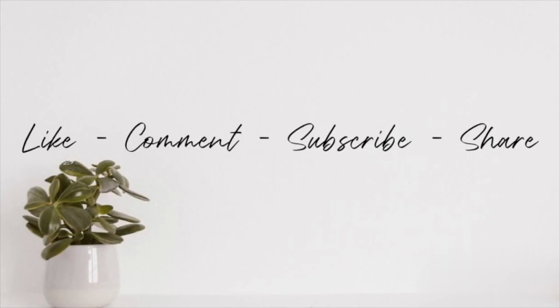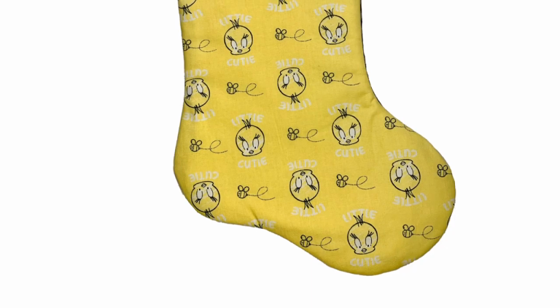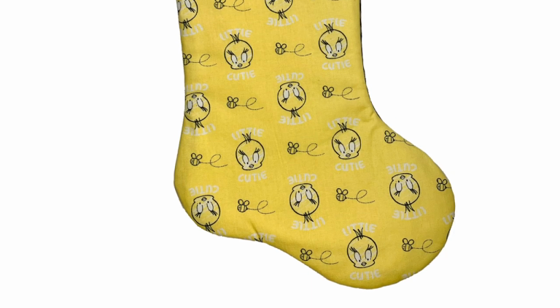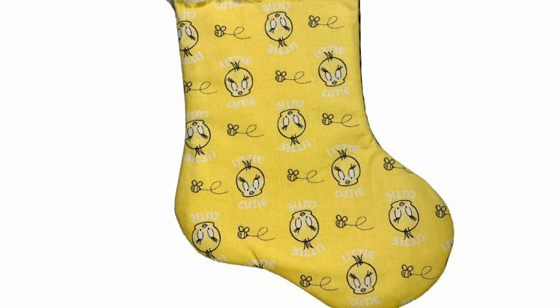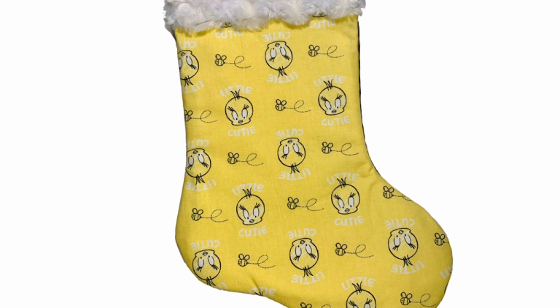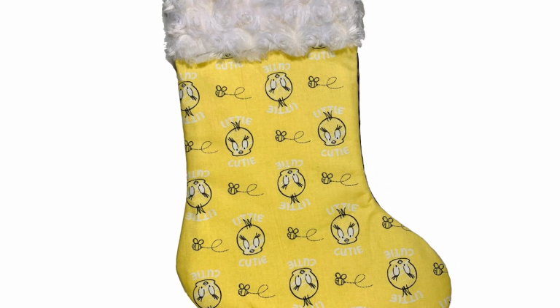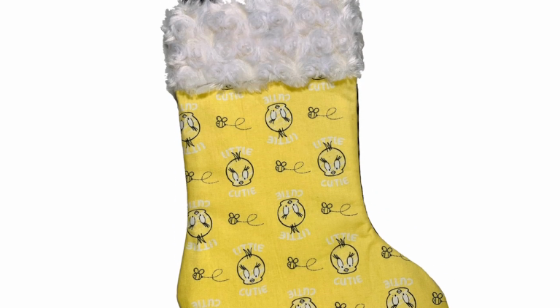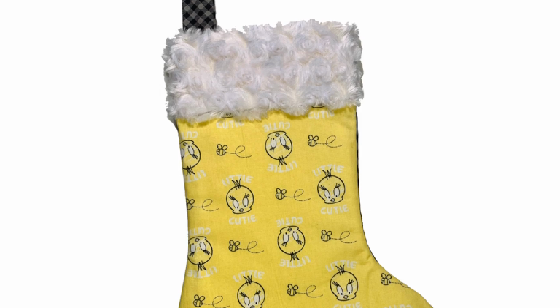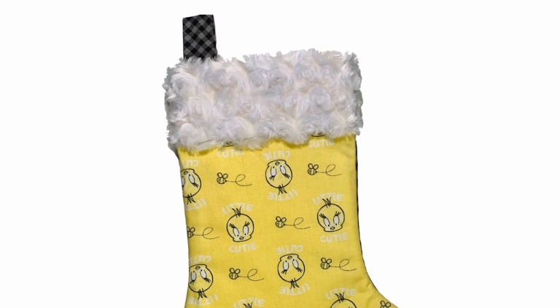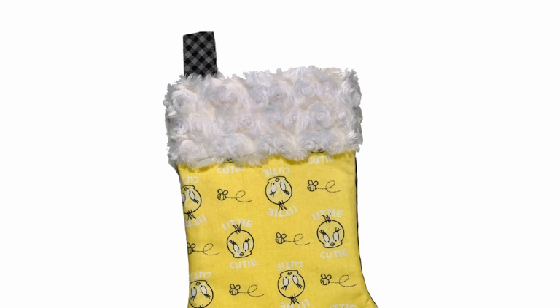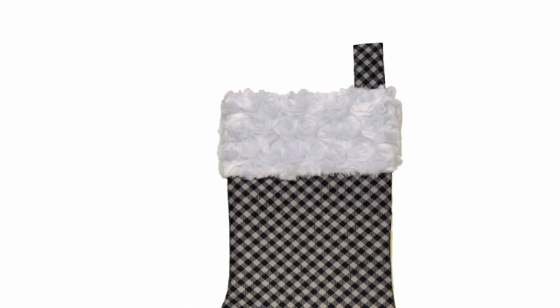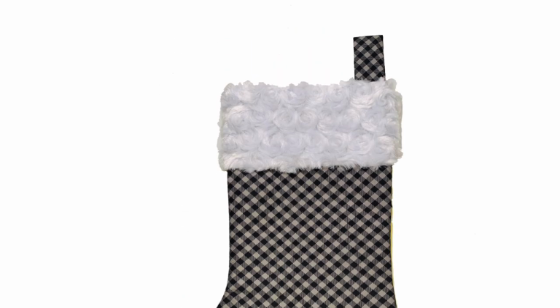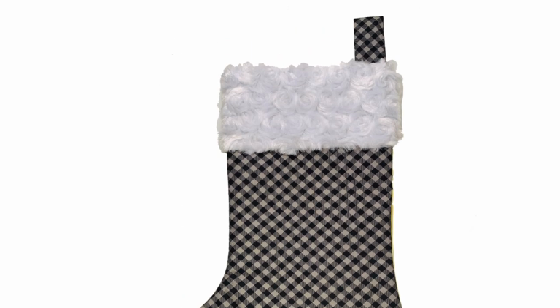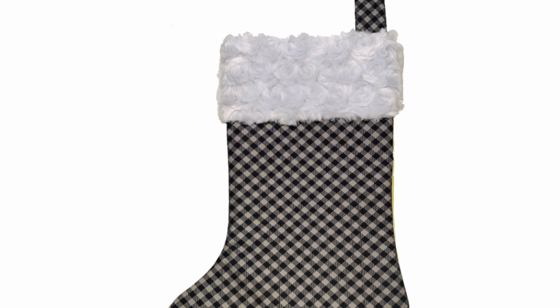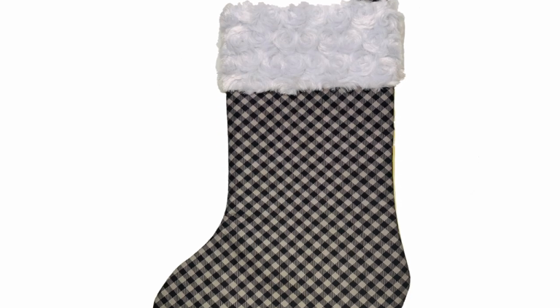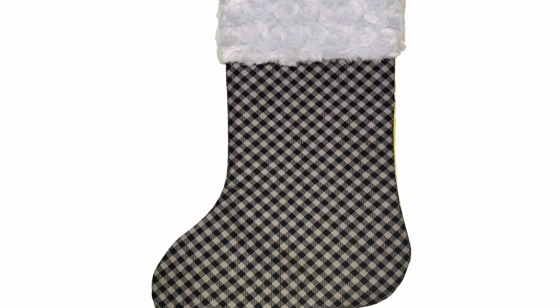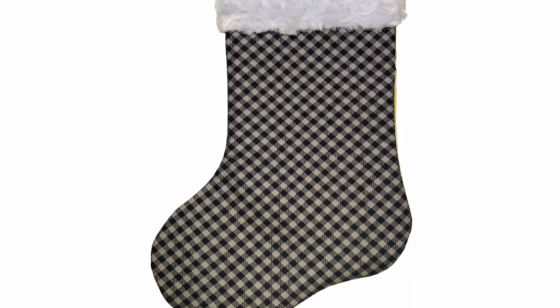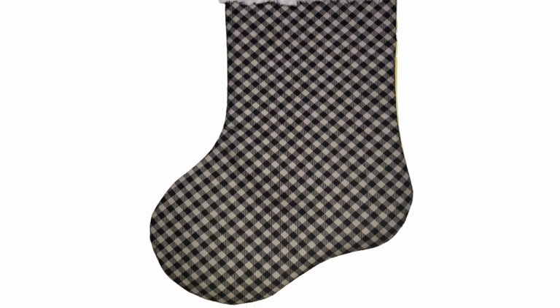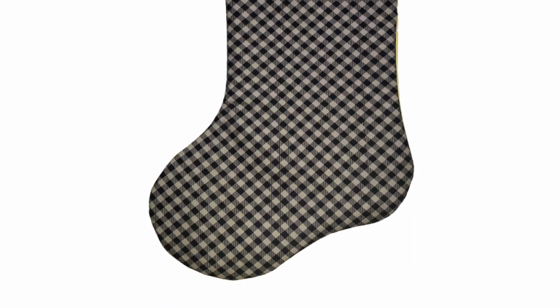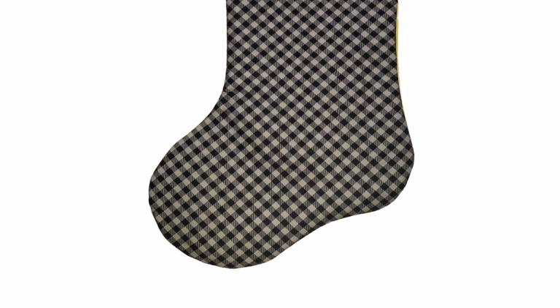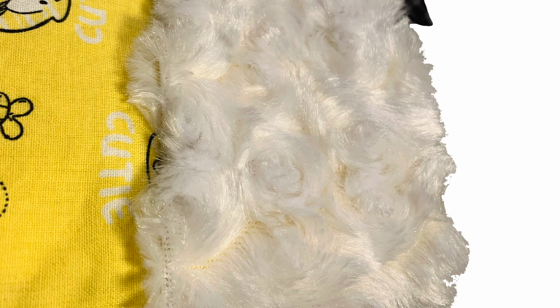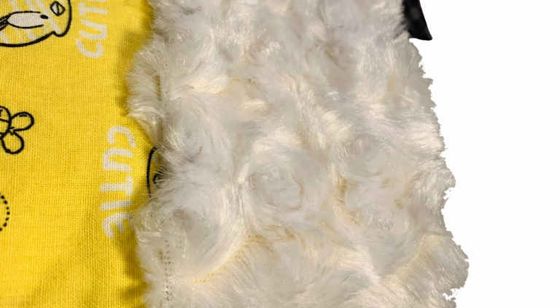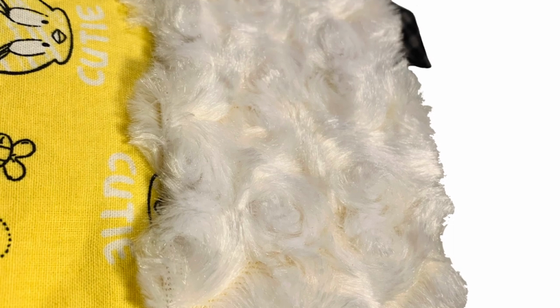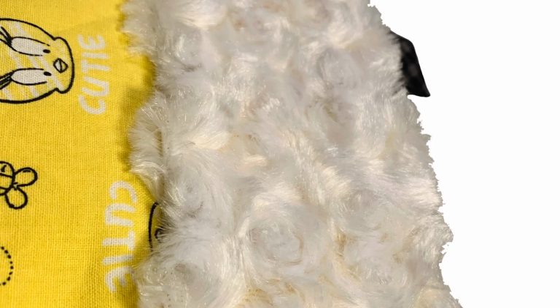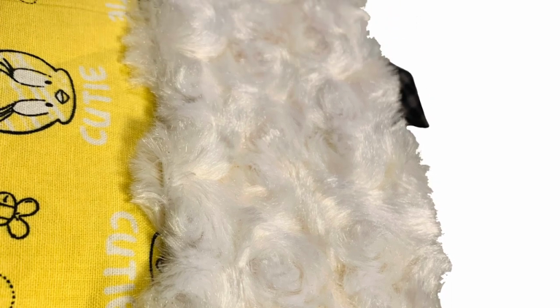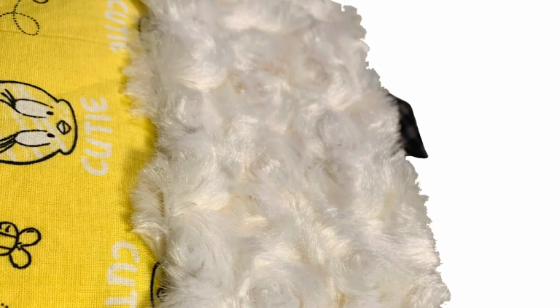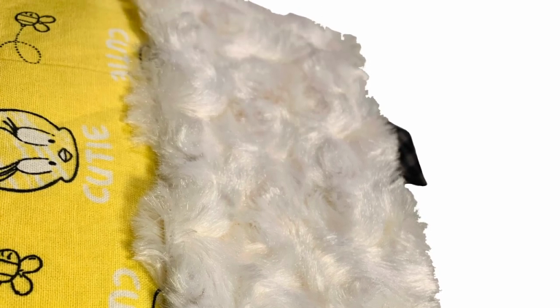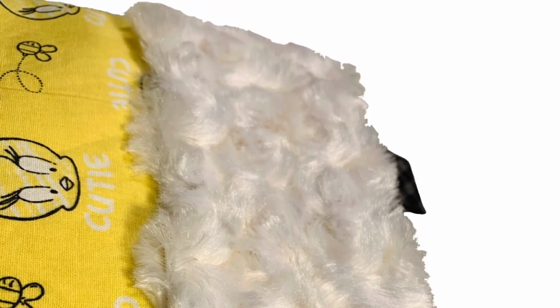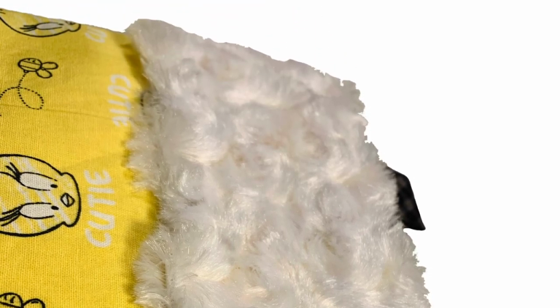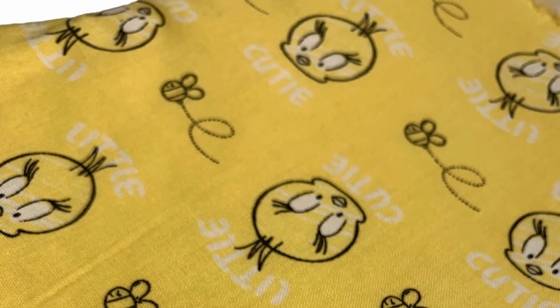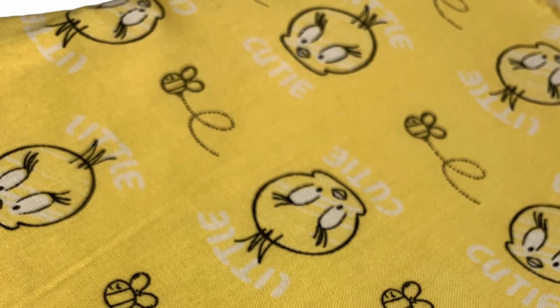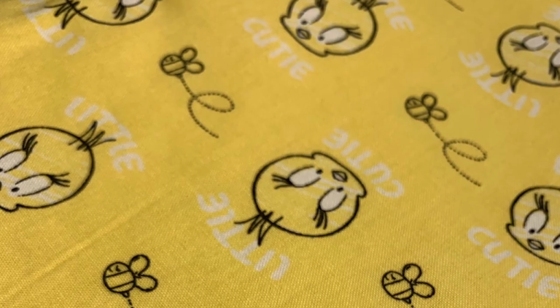Hey guys, so I'm going to be showing you how to DIY your own Christmas stocking. You can use all sorts of different prints and wonderful fabrics, so have fun with this one. This one also has a faux fur cuff, so let's get started.